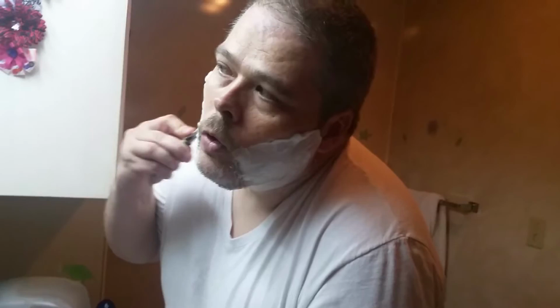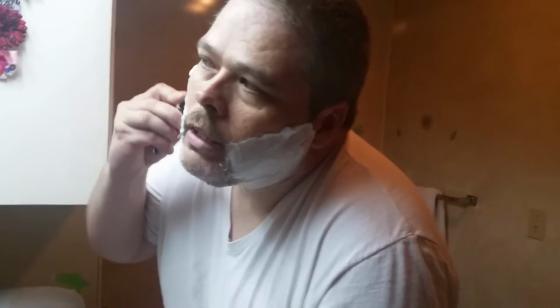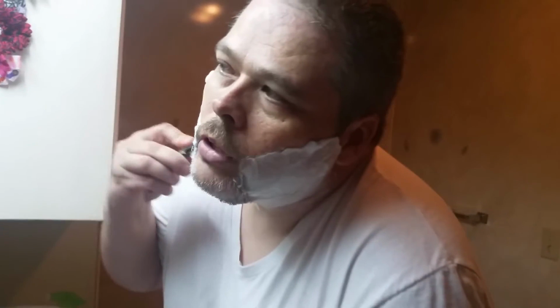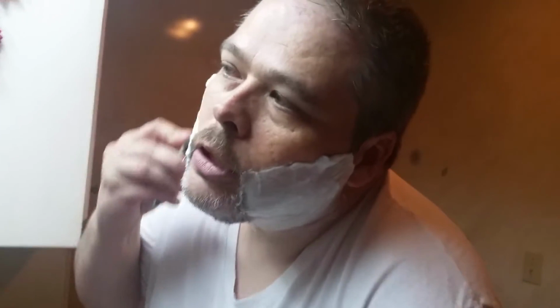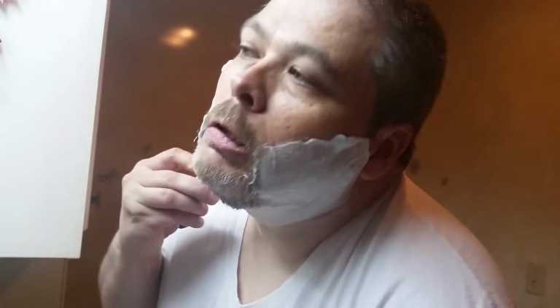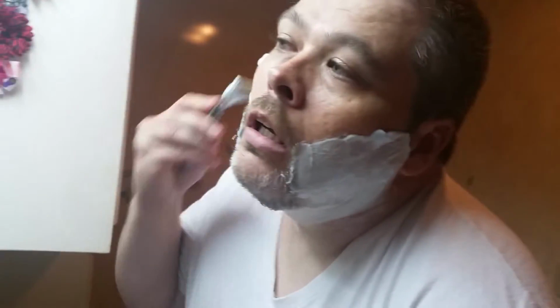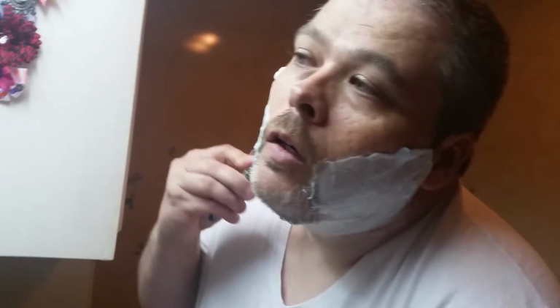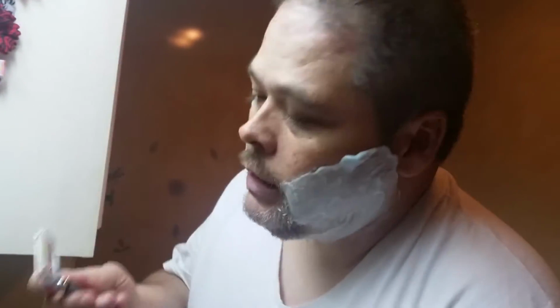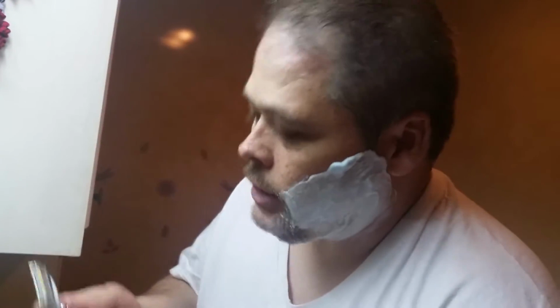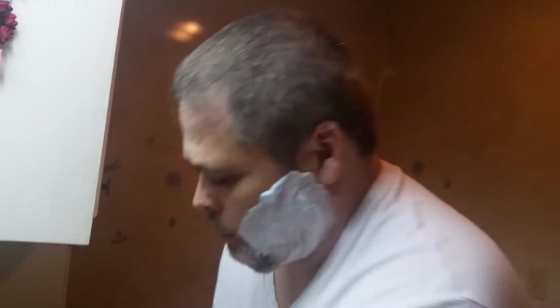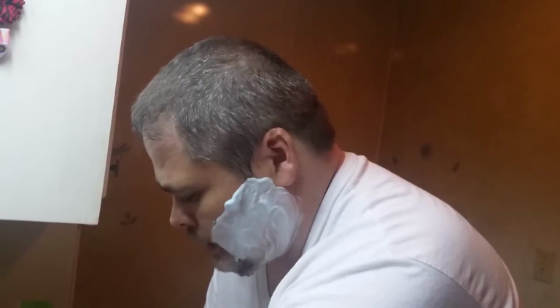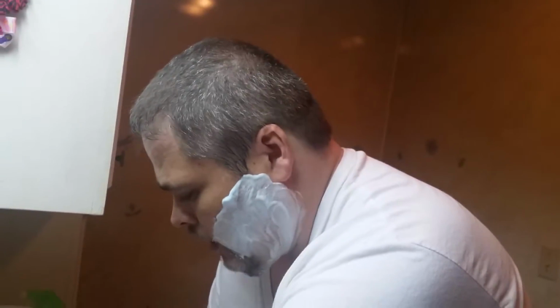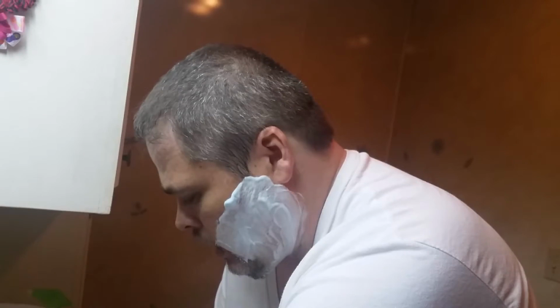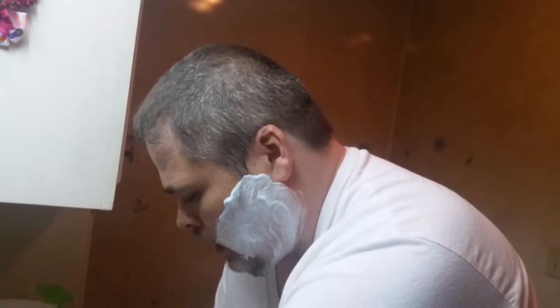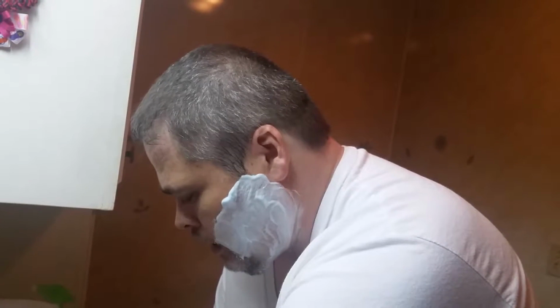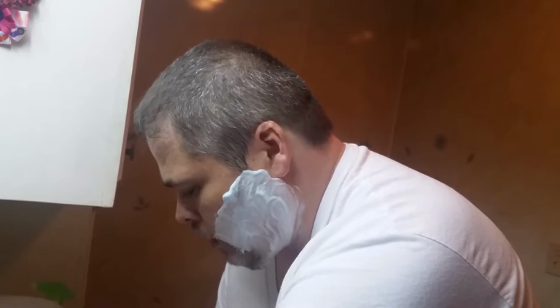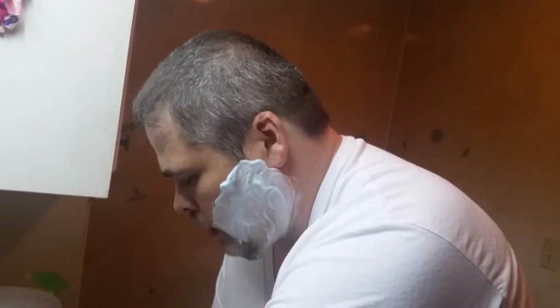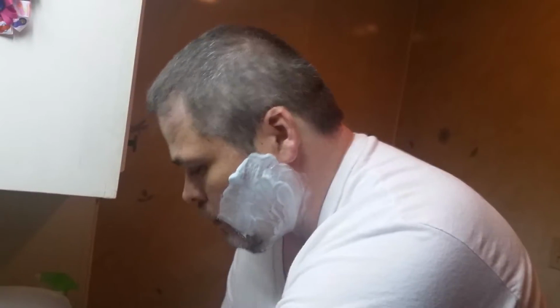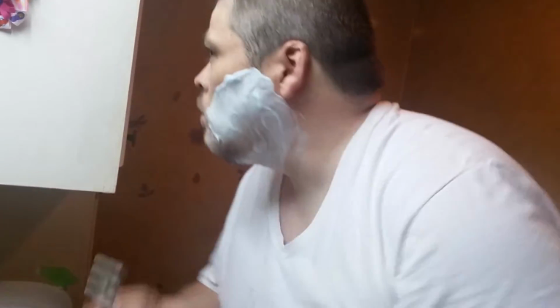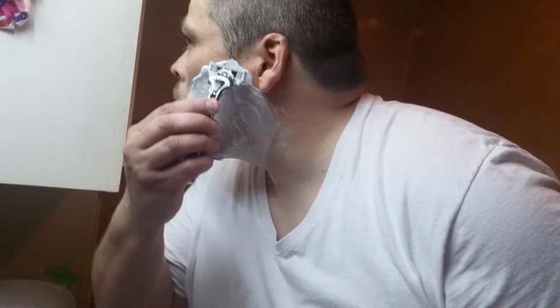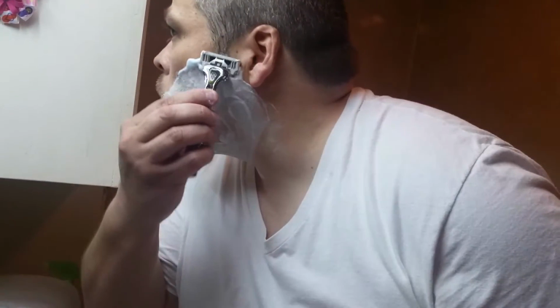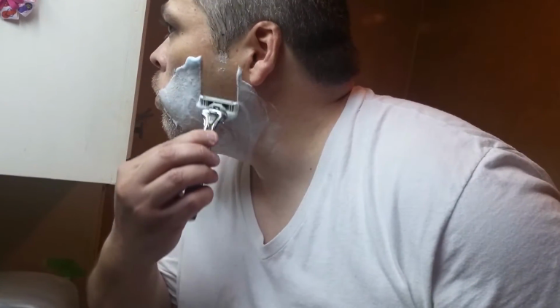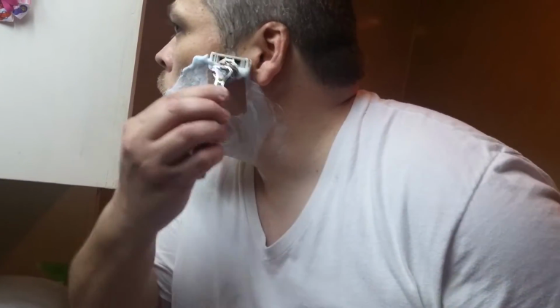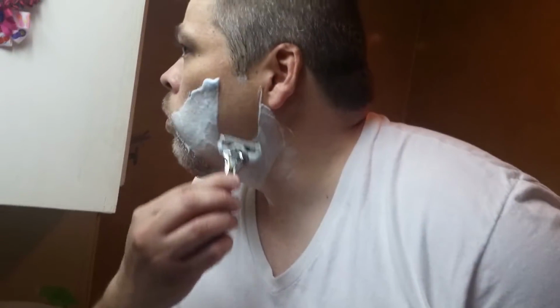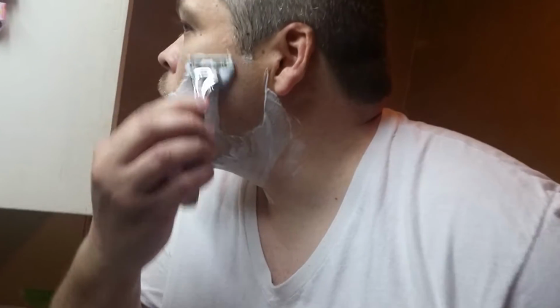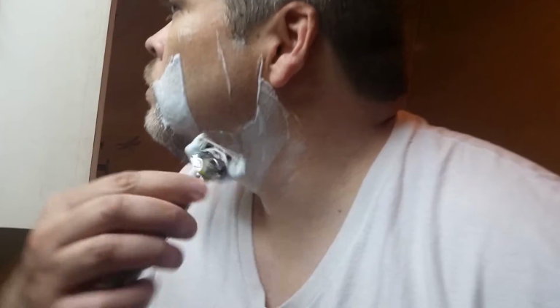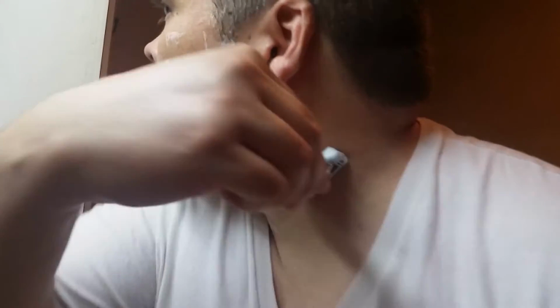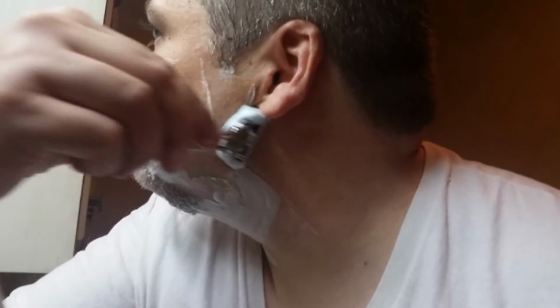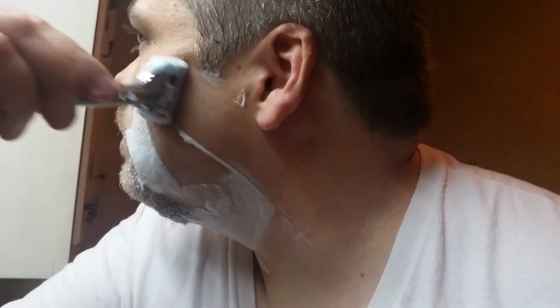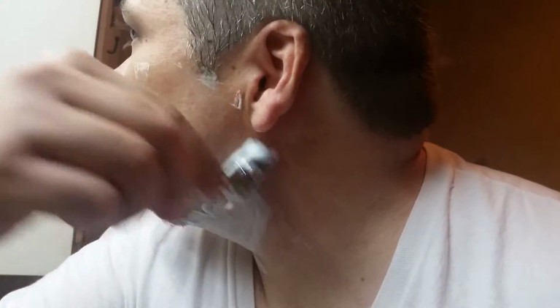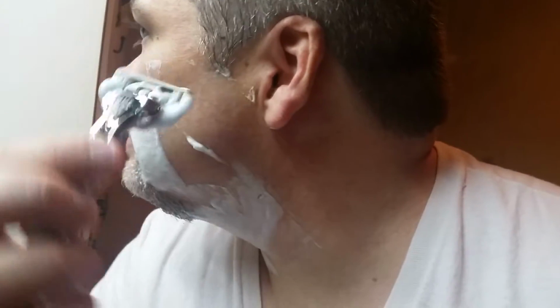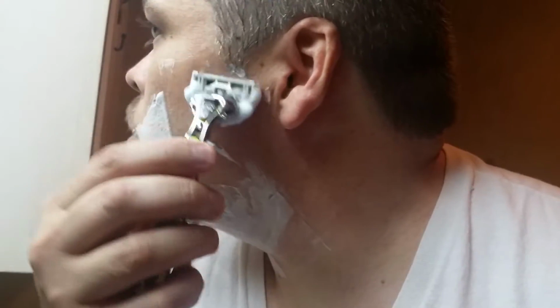Oh, that does feel nice and smooth. Let's go over here to the other side — let me rinse this off. Oh man, that's nice and smooth.